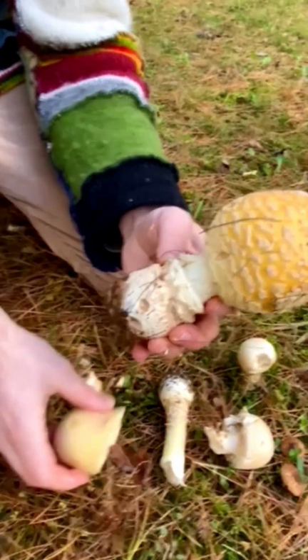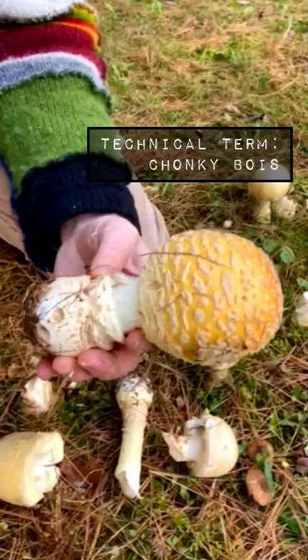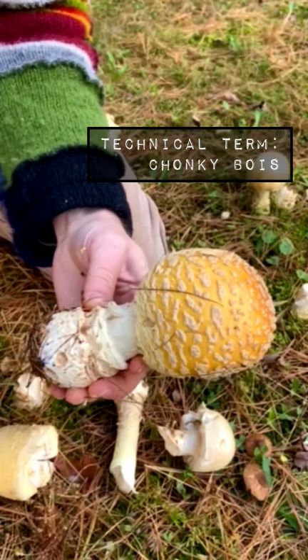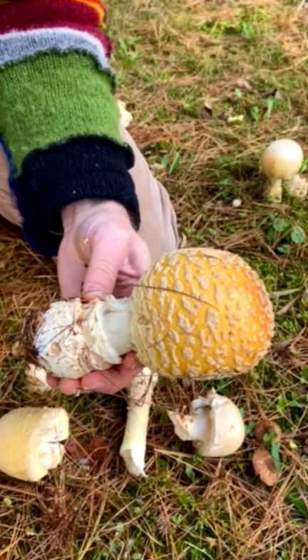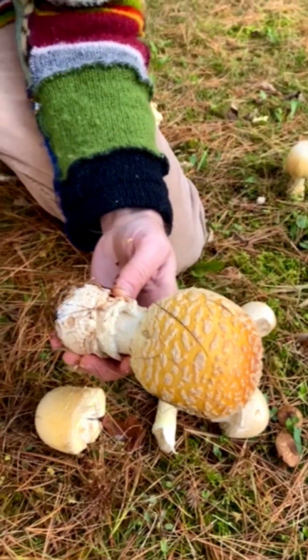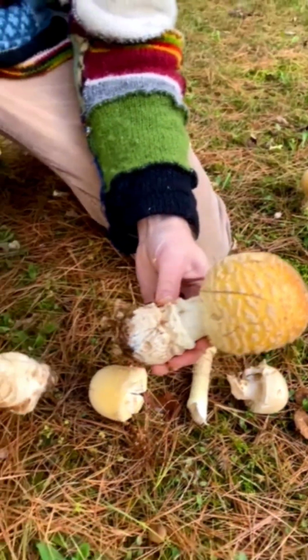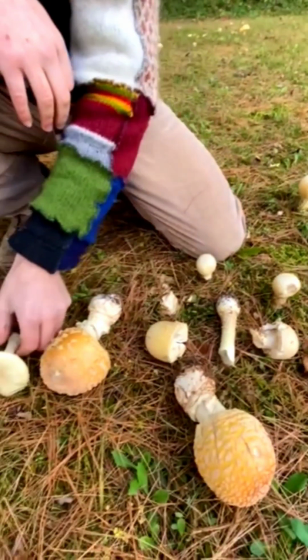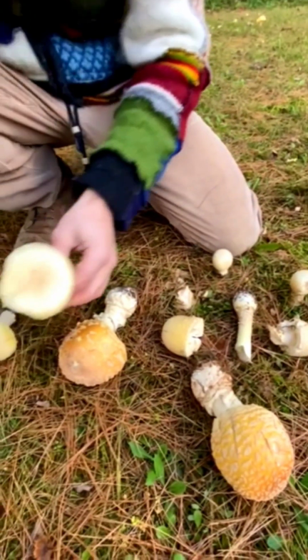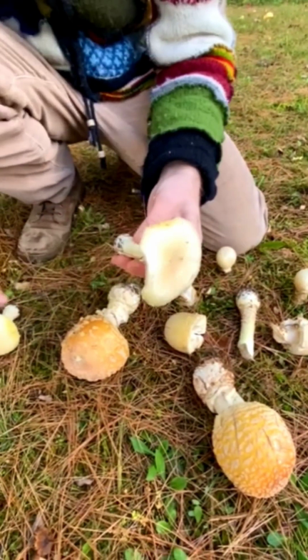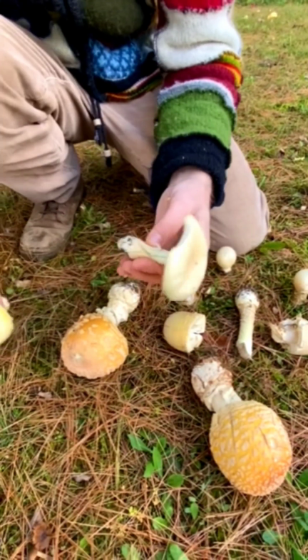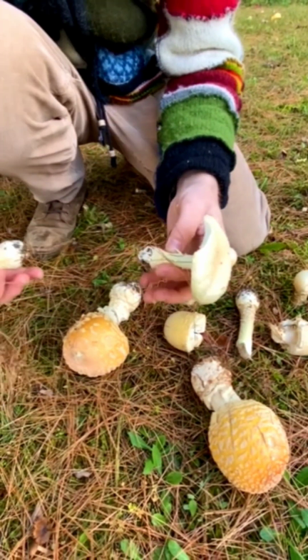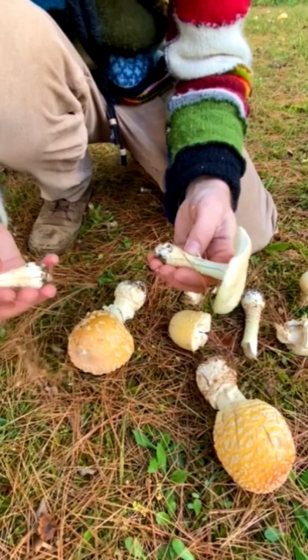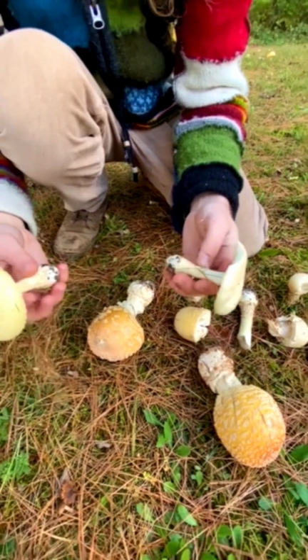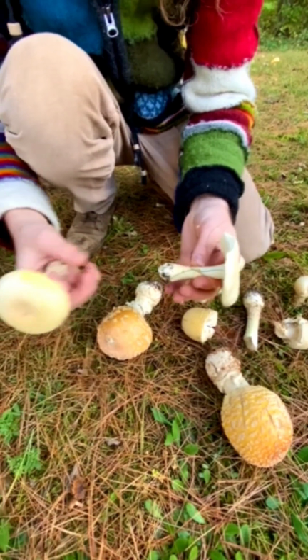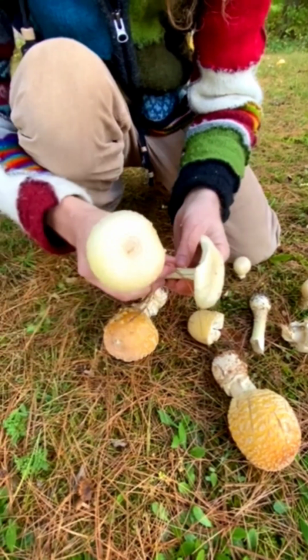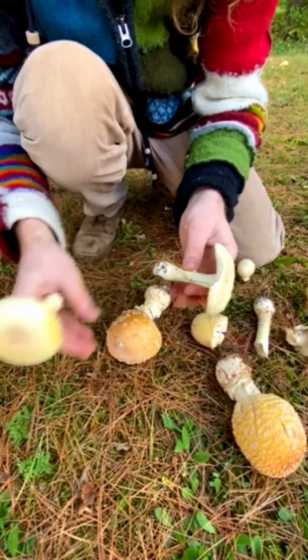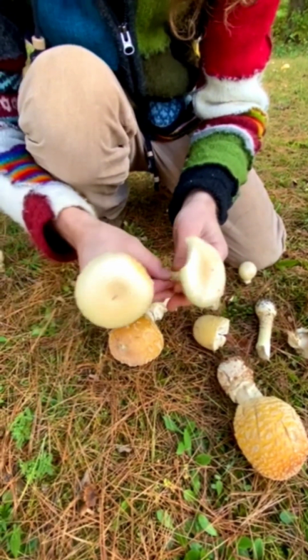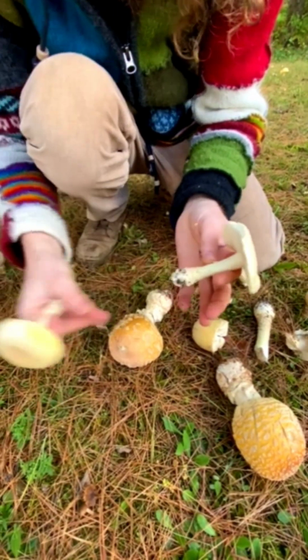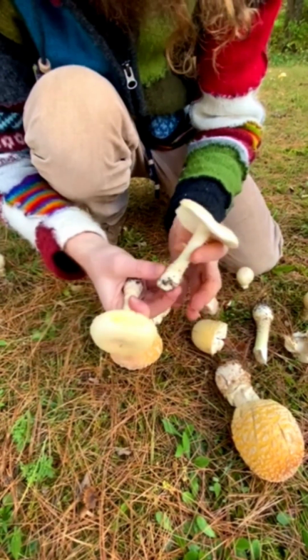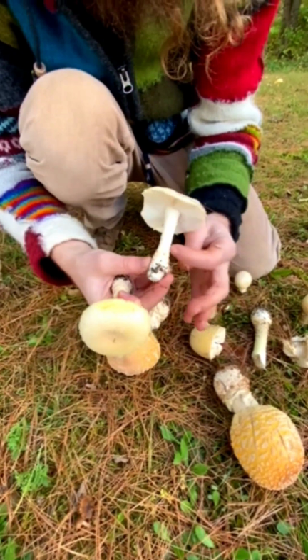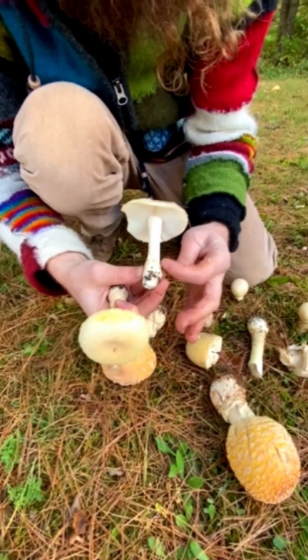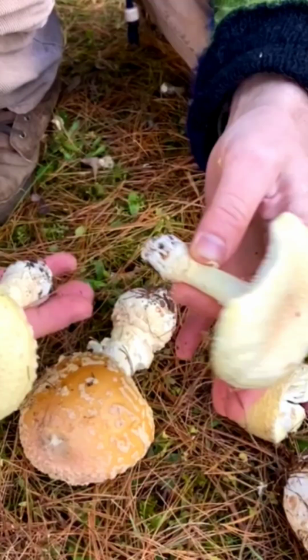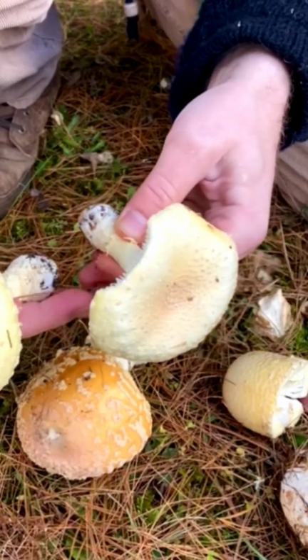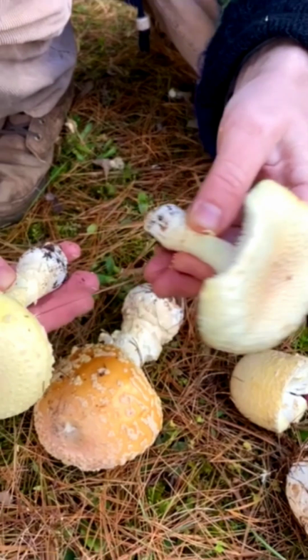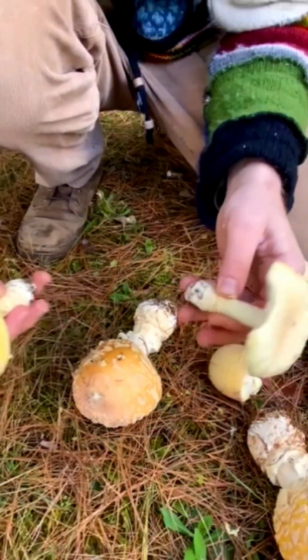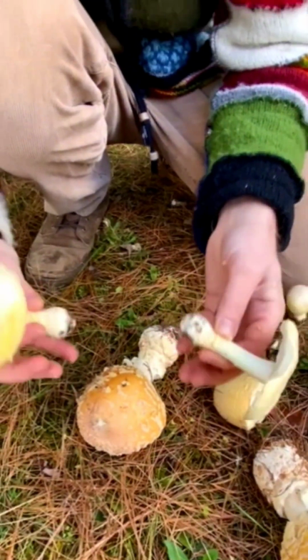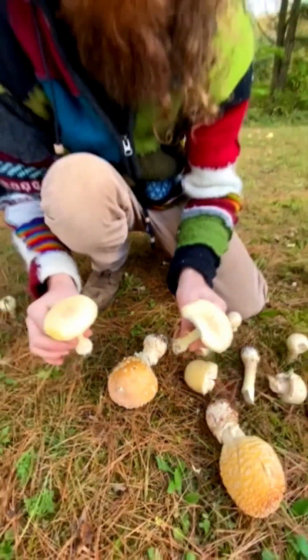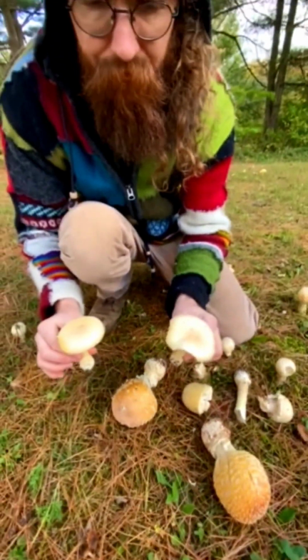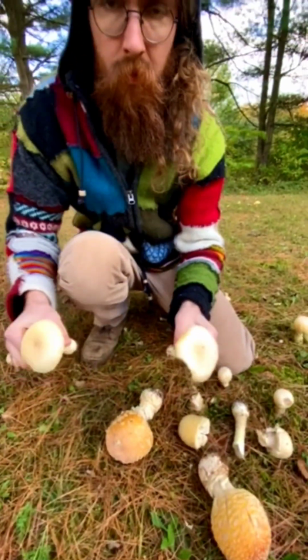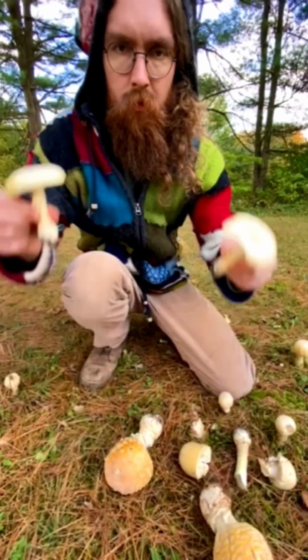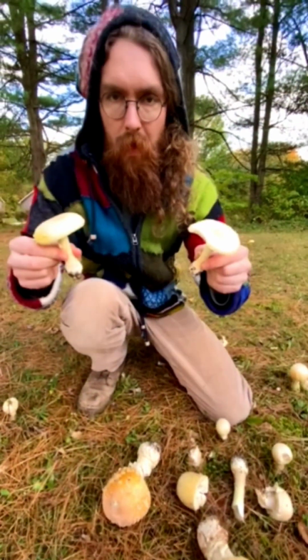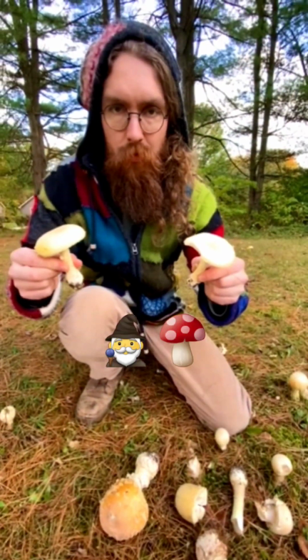These are real chonky boys, but sometimes they will appear like this, and sometimes that ring will fade too. As always with mushroom foraging, it's better safe than sorry. Happy foraging!